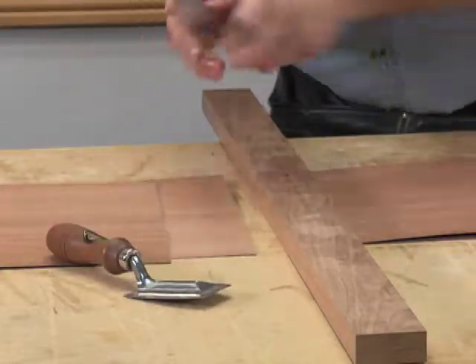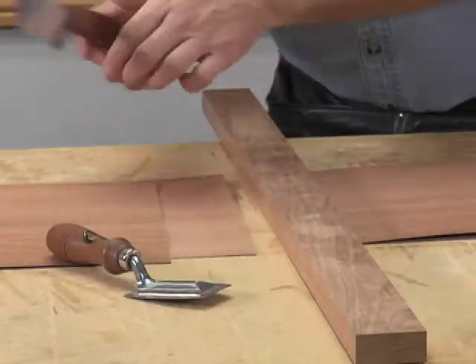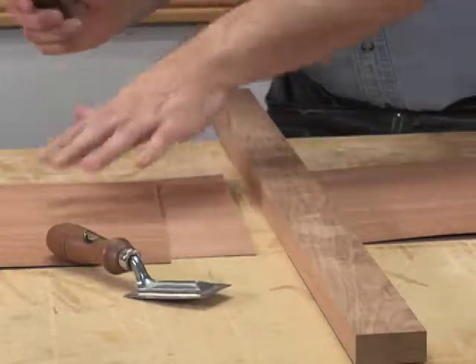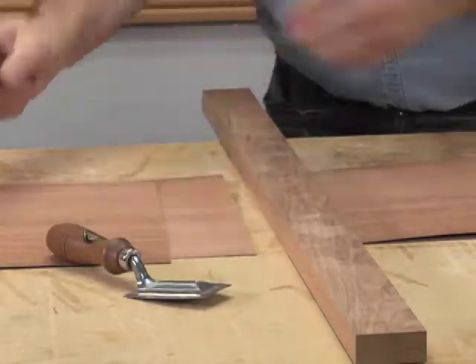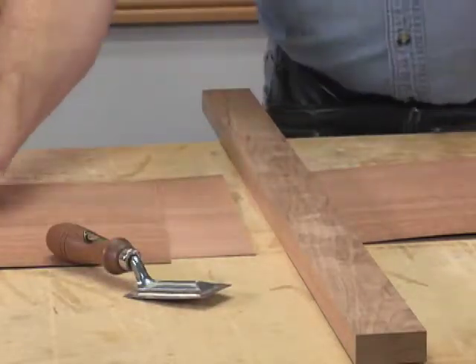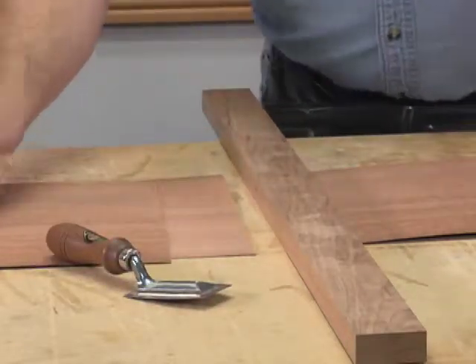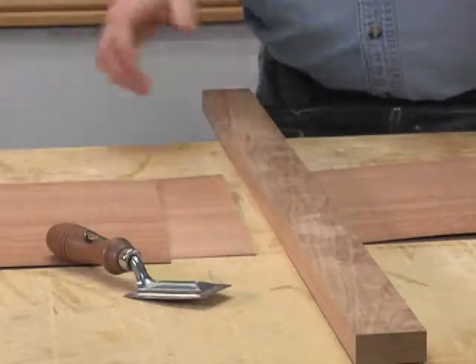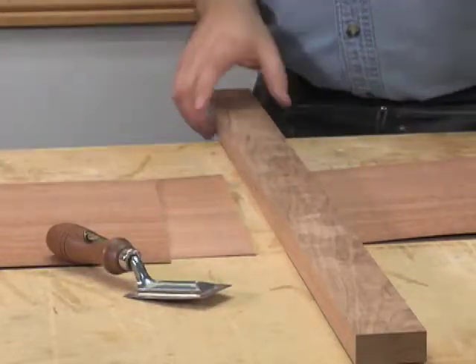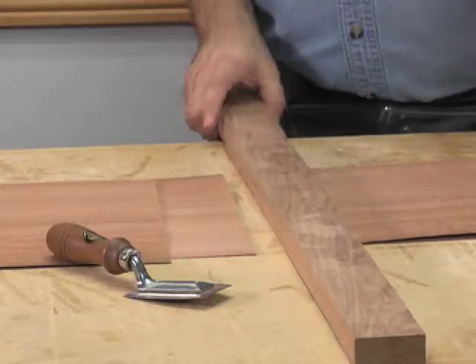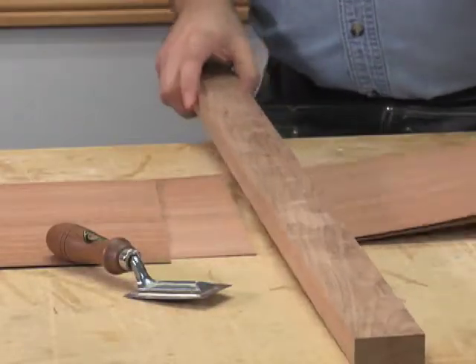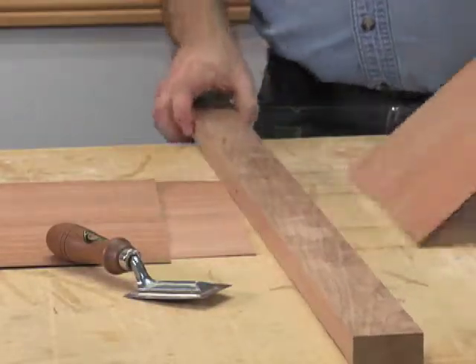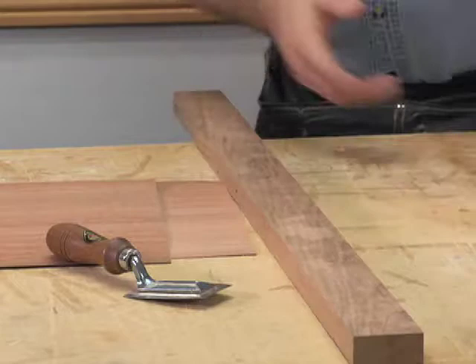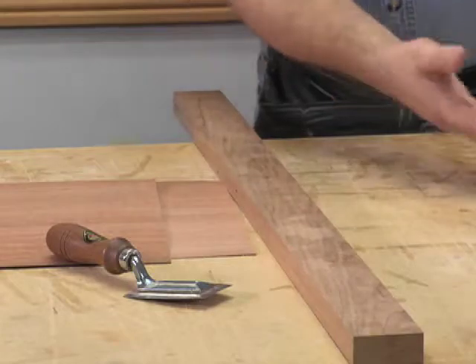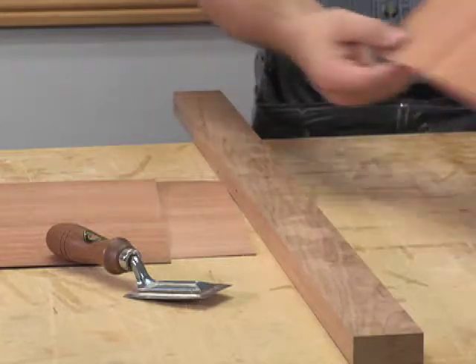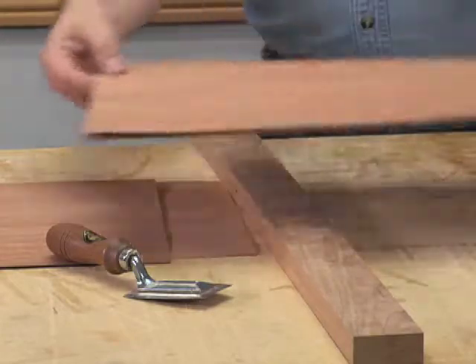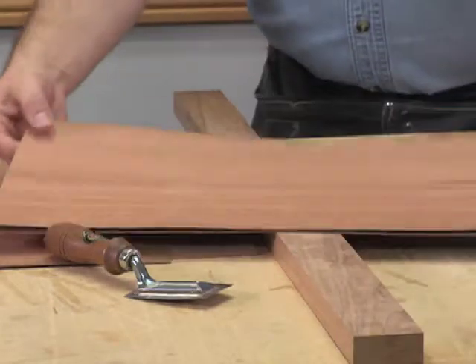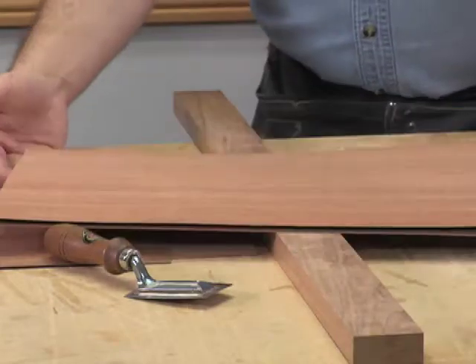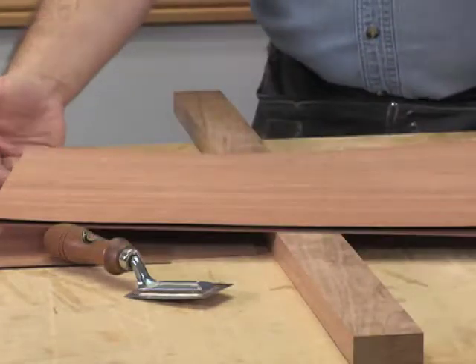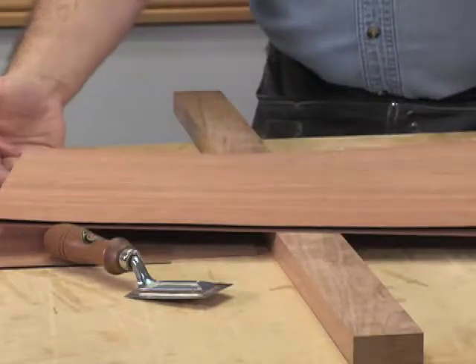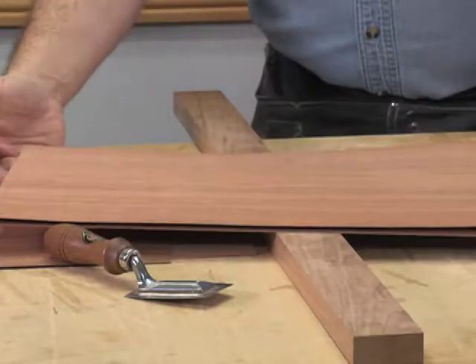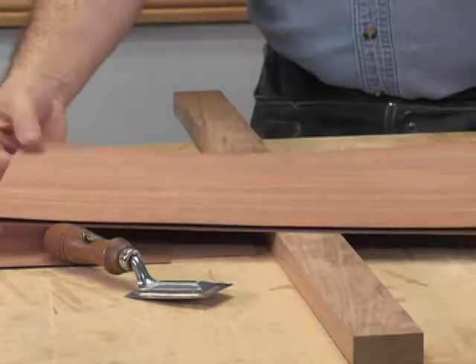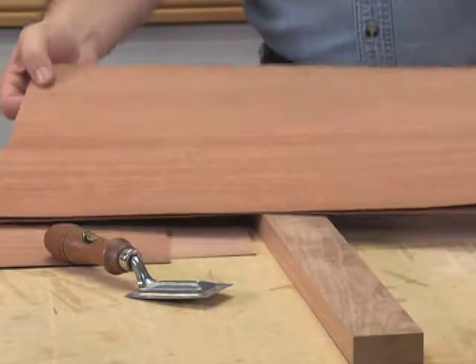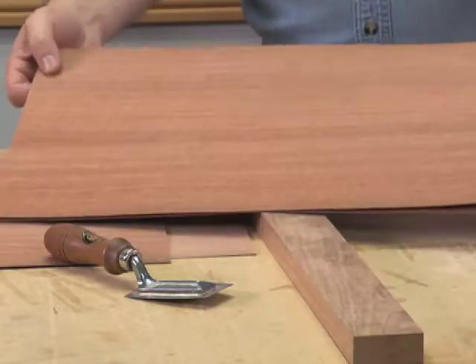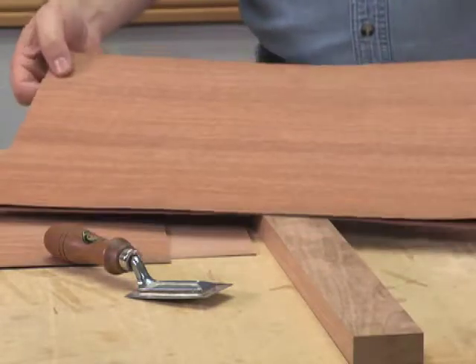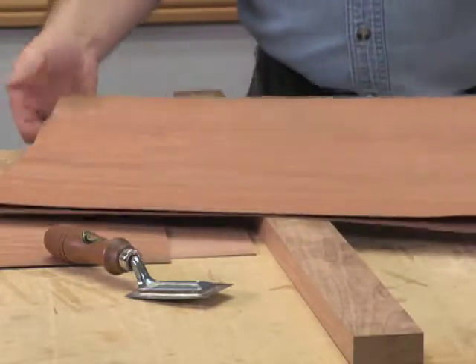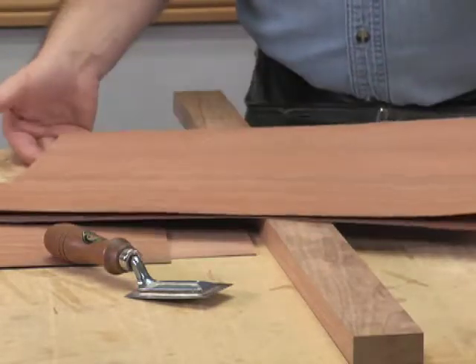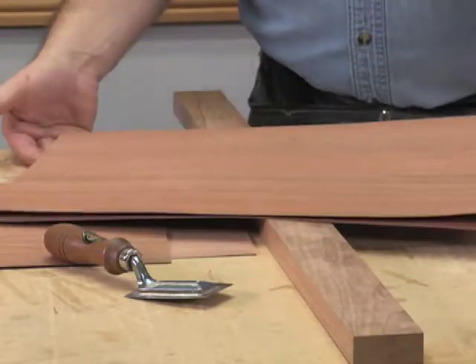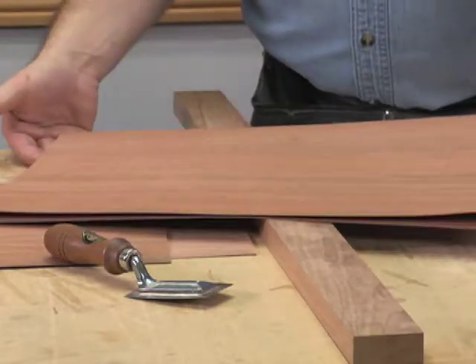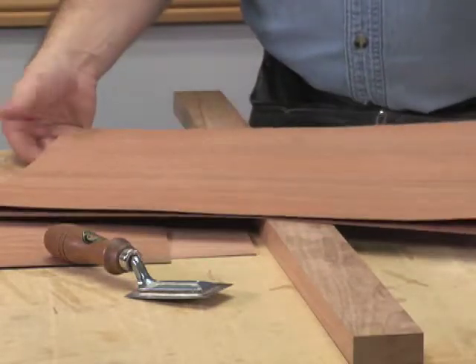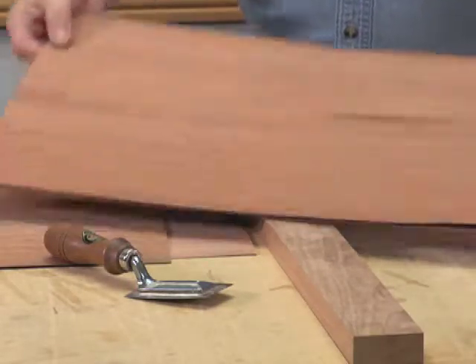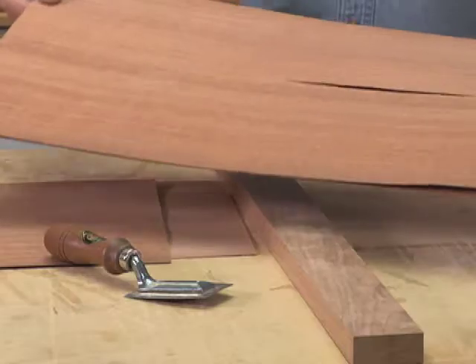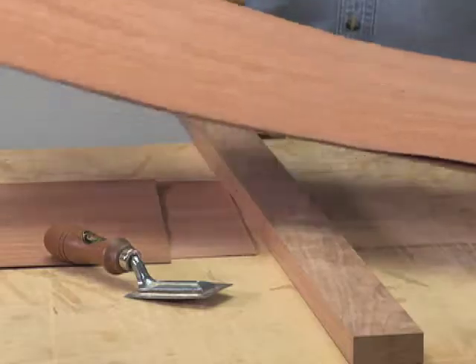Those are the only two pieces we're going to keep. Of course you don't throw the offcuts away — you put them back in your pile of veneers, and there's going to be some kind of project where you can use them.